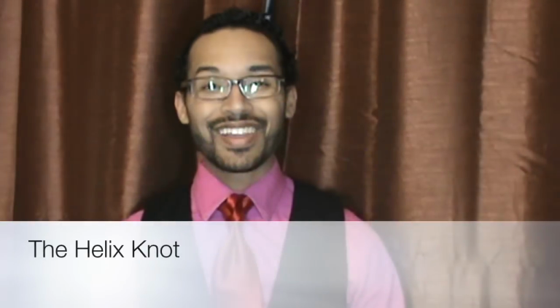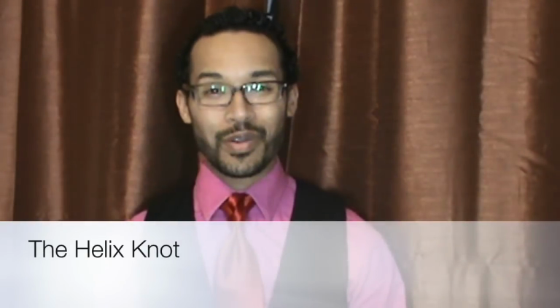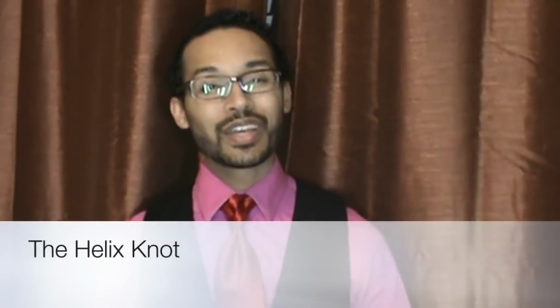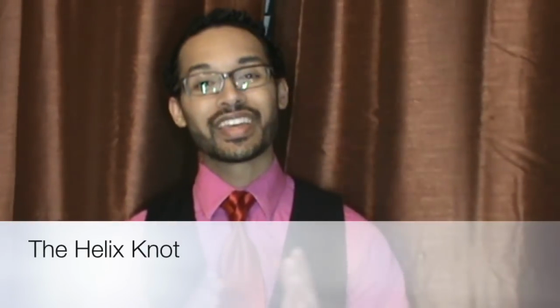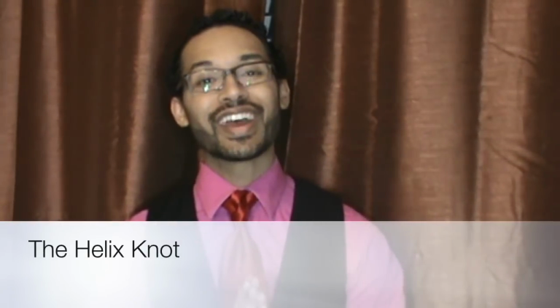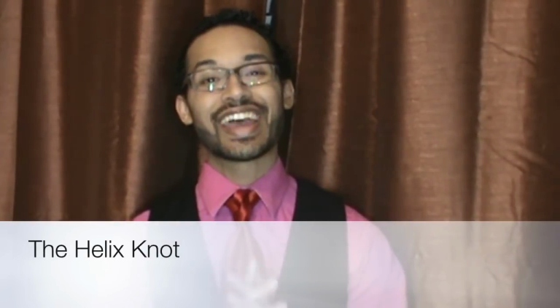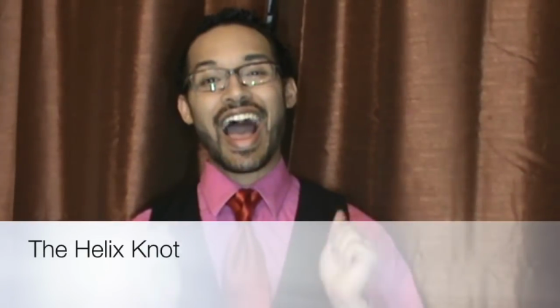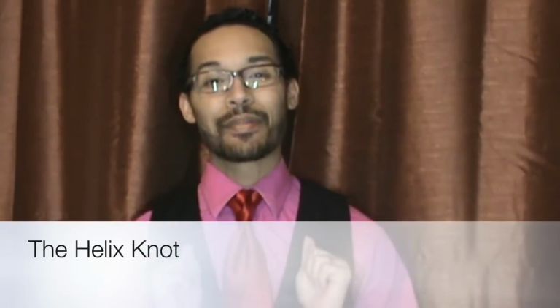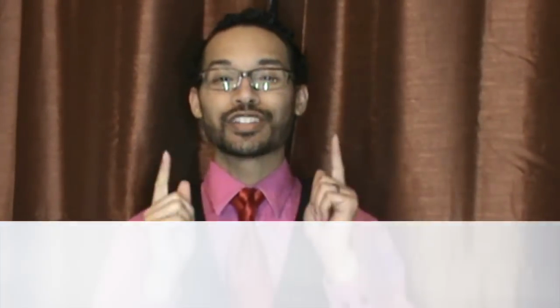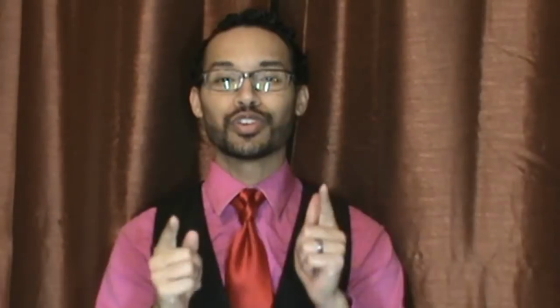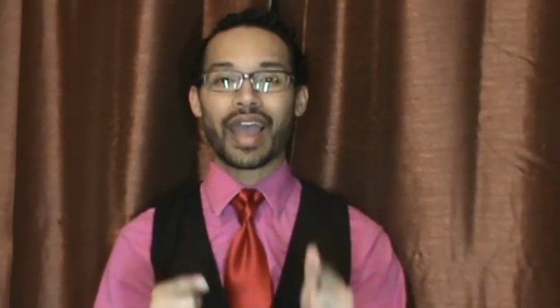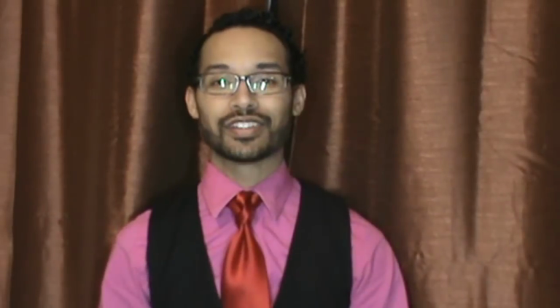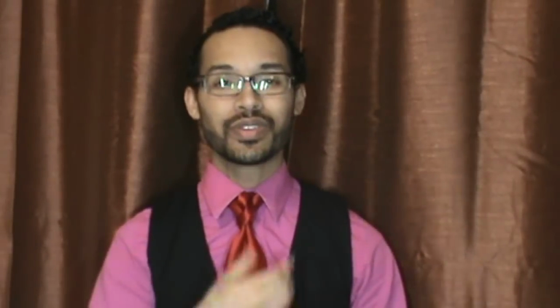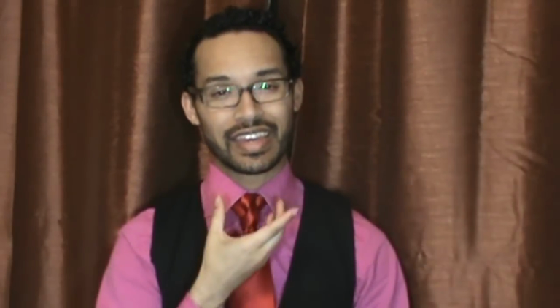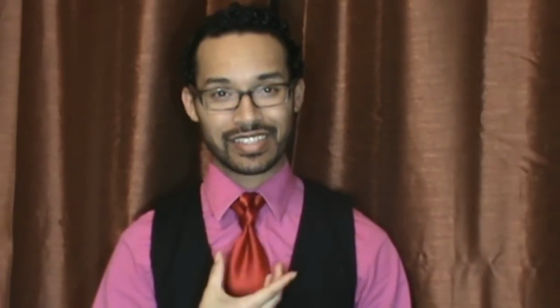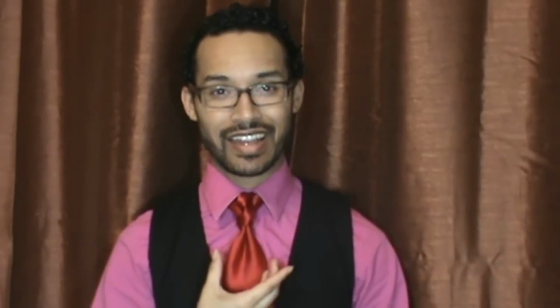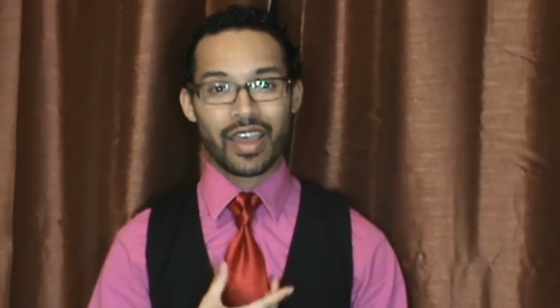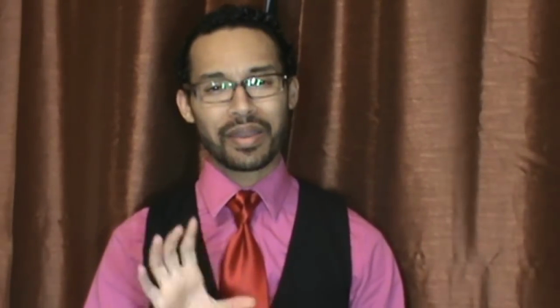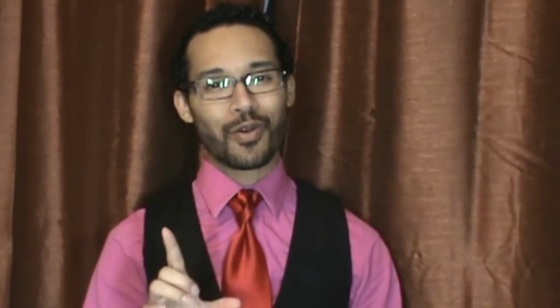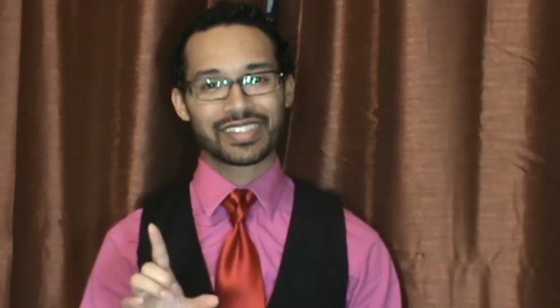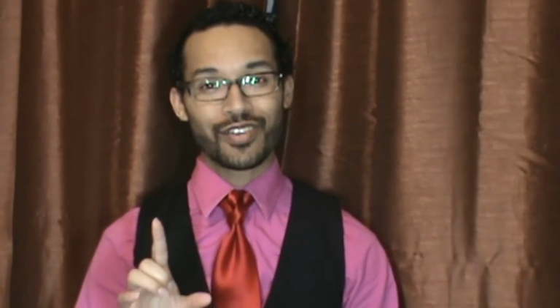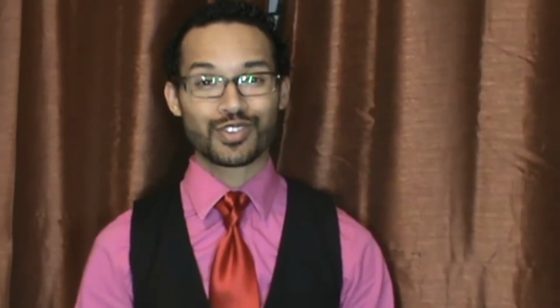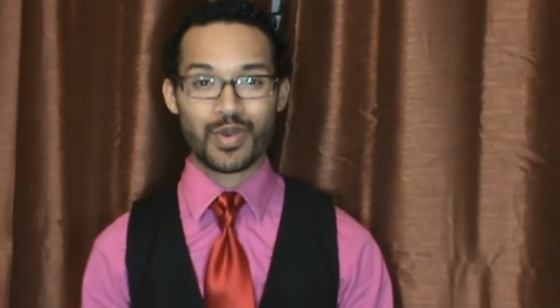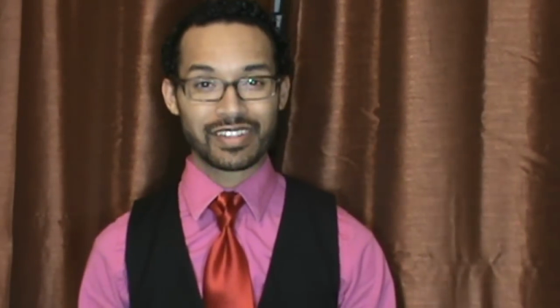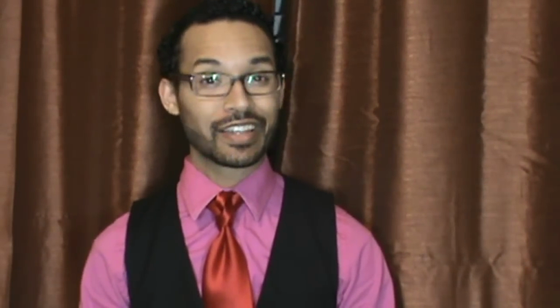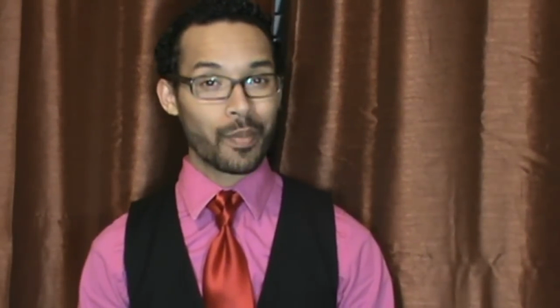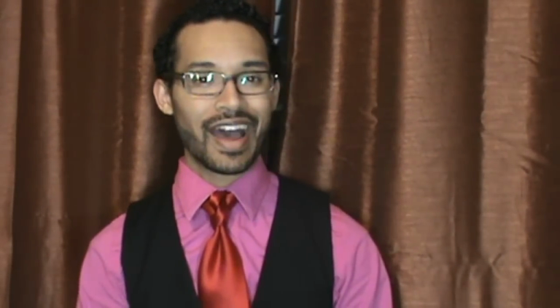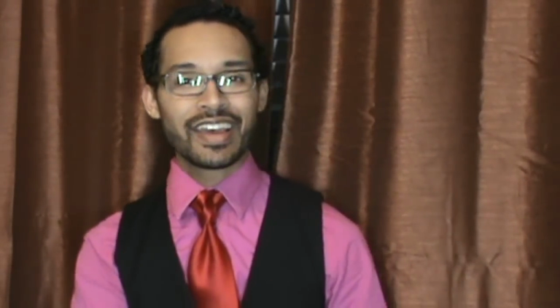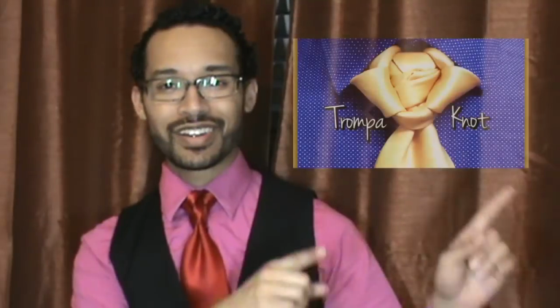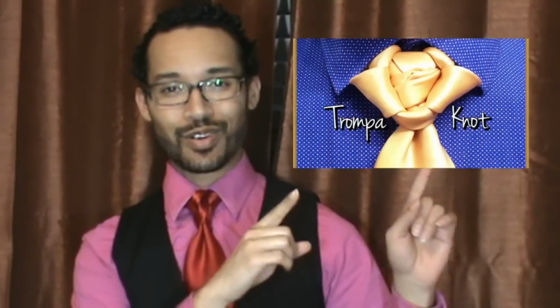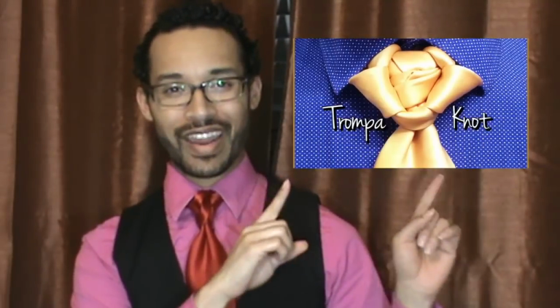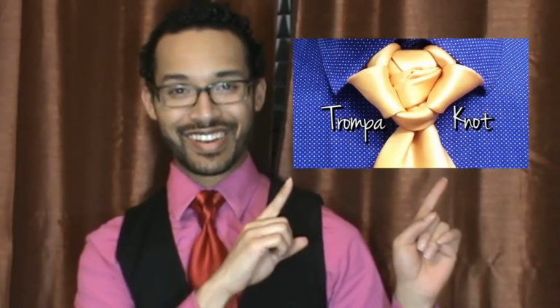Hello everyone, Lin Wood here, and today I am going to show you how to do the Helix Knot. But before we get started, for those of you who haven't seen the Thrompa Knot, you can click right here.